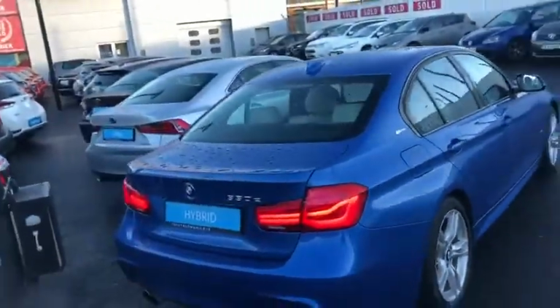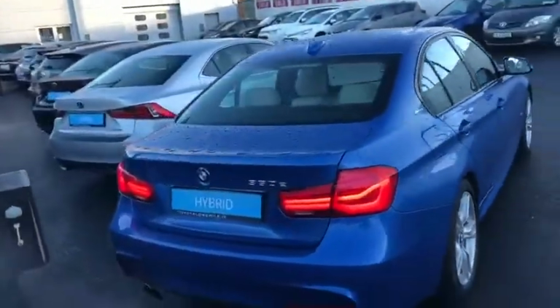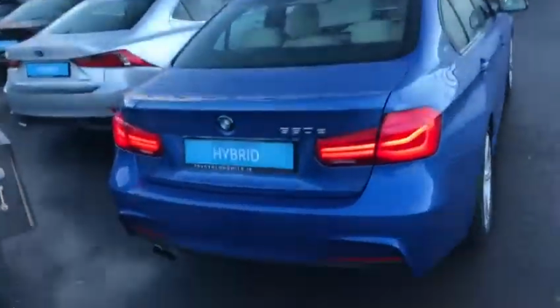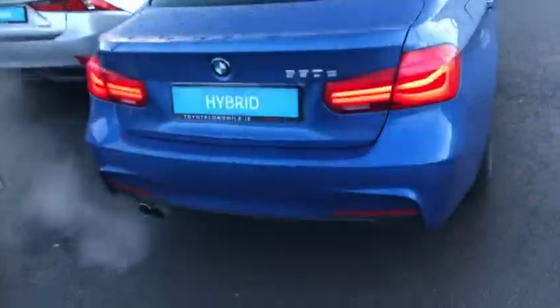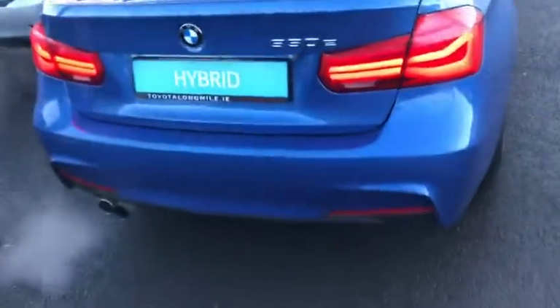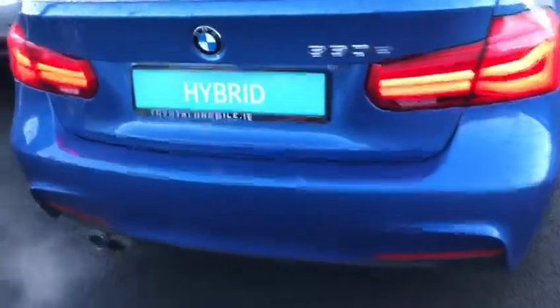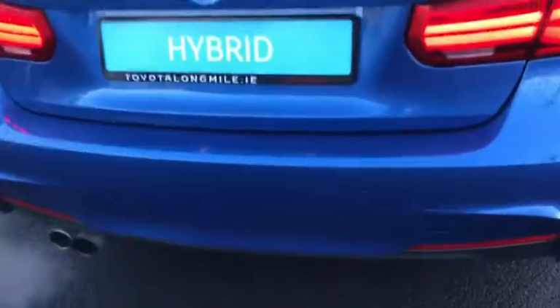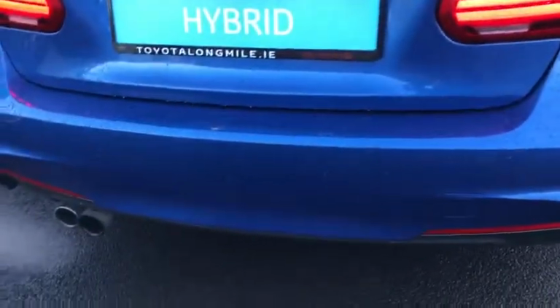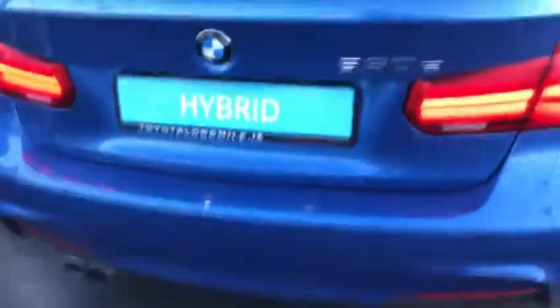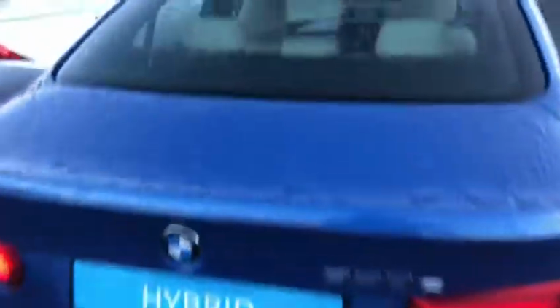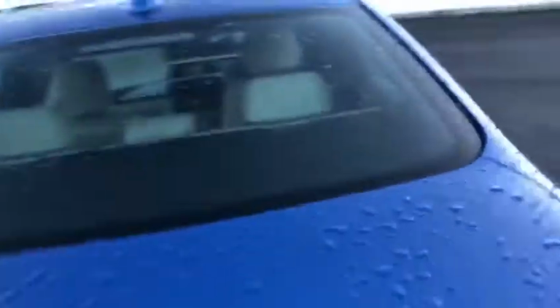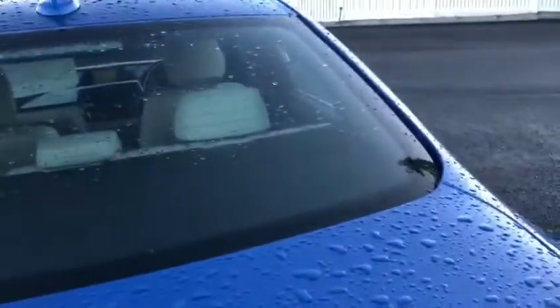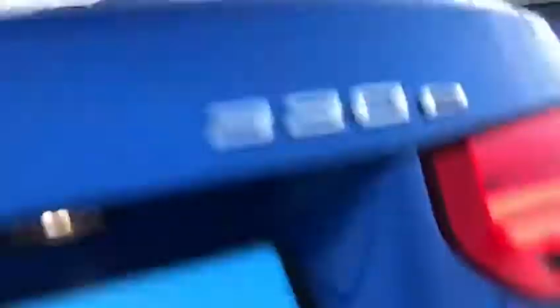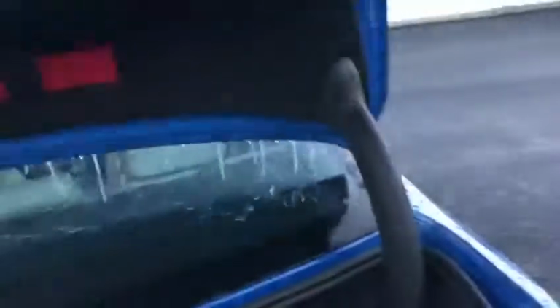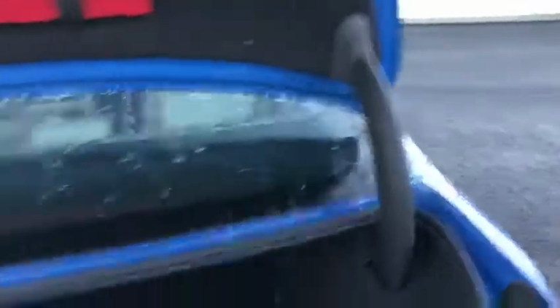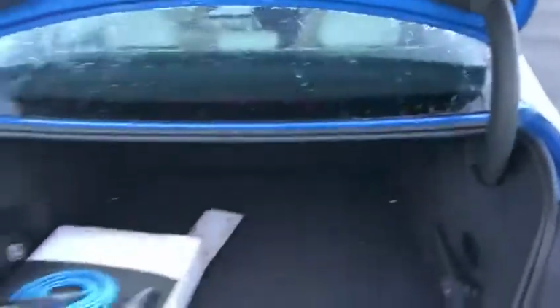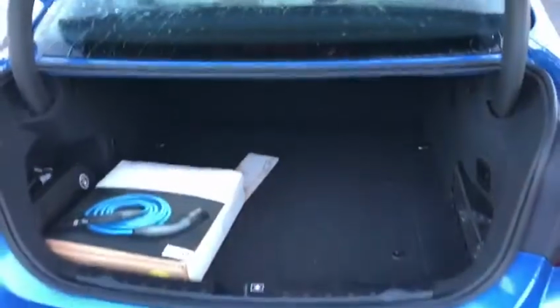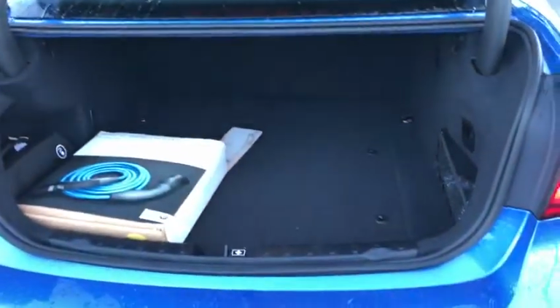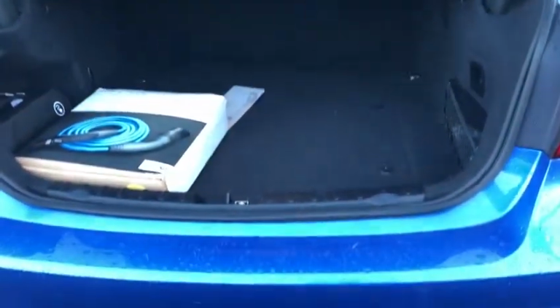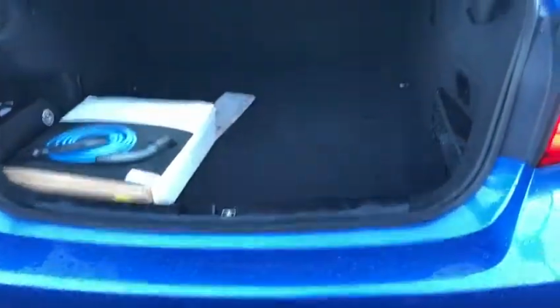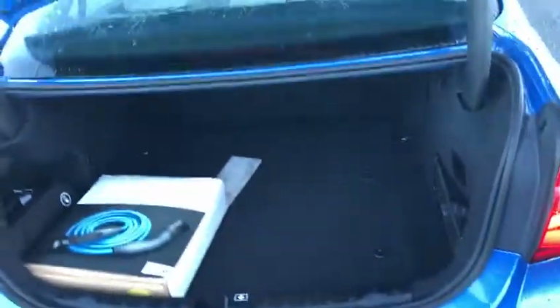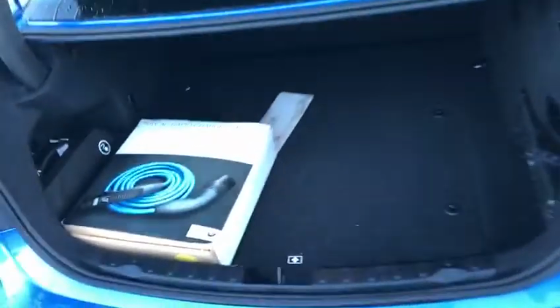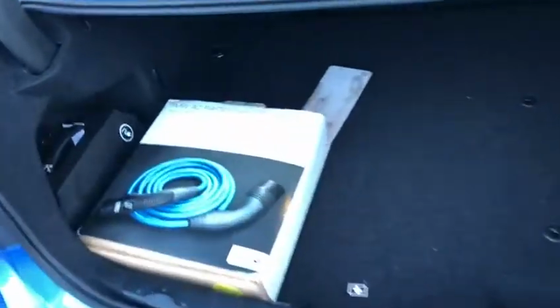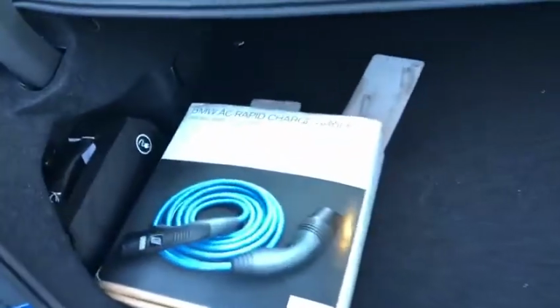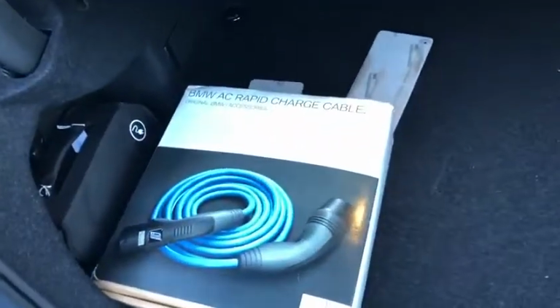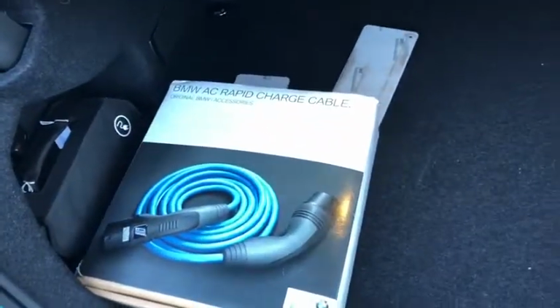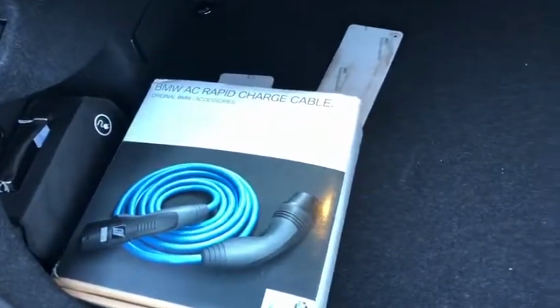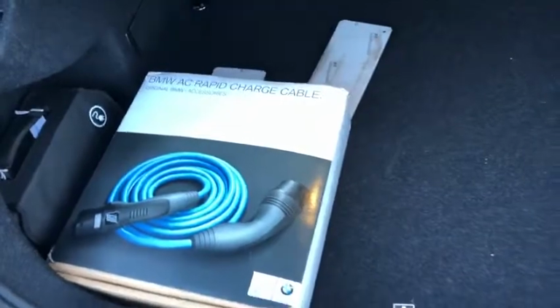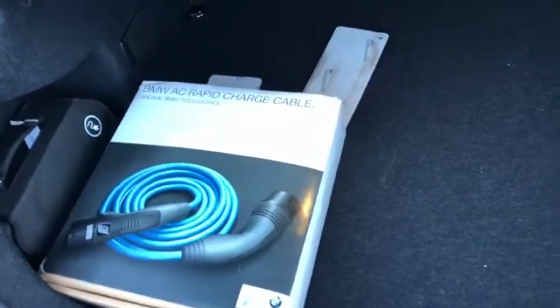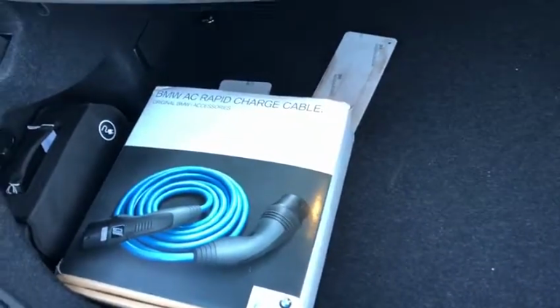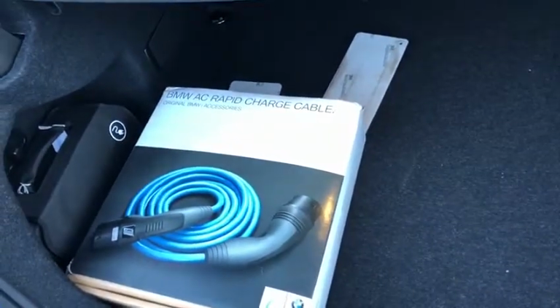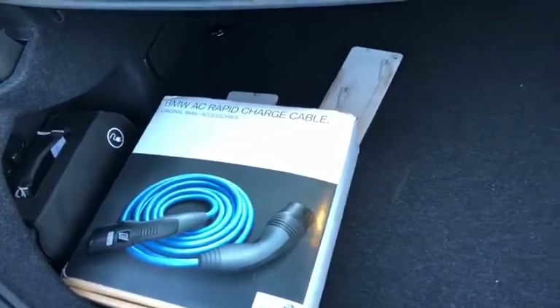LED rear stop lights. Rear parking sensors. We have a very generous boot space. We also have our home charging cable — this can be plugged in and charged at home.